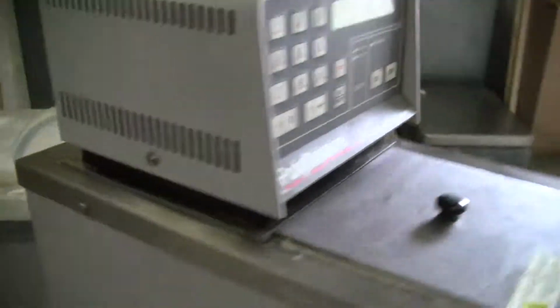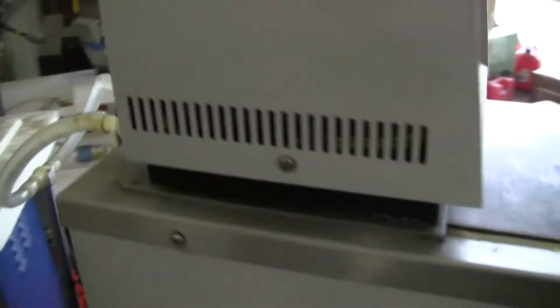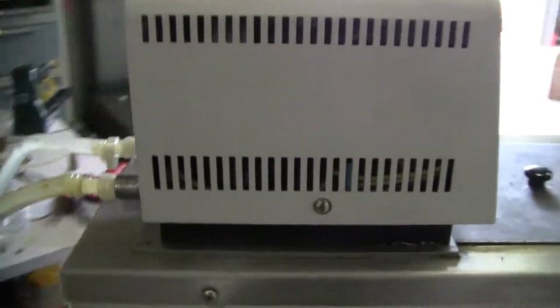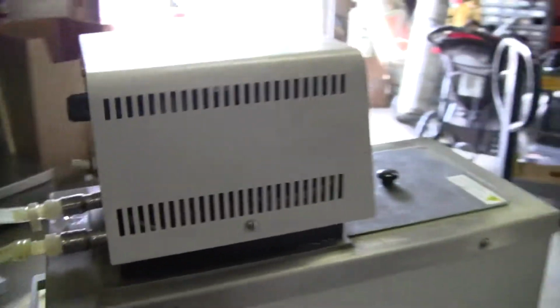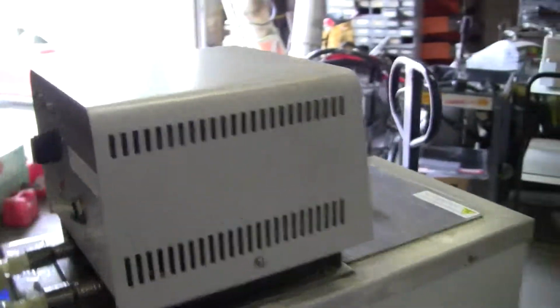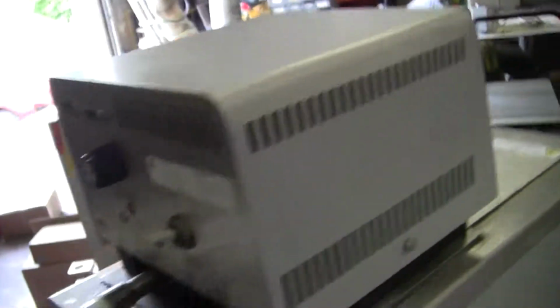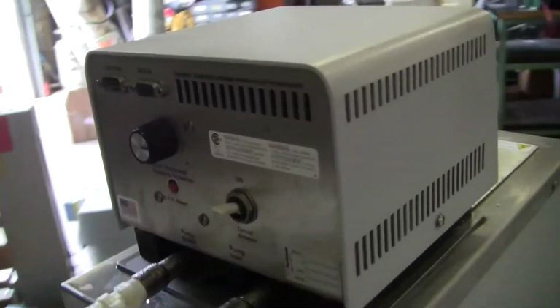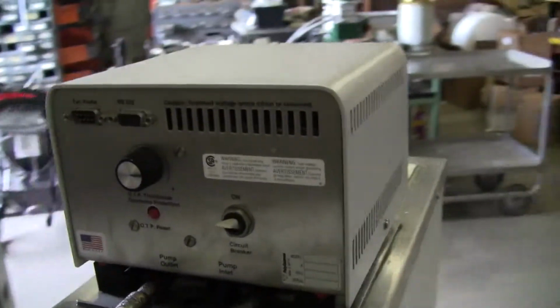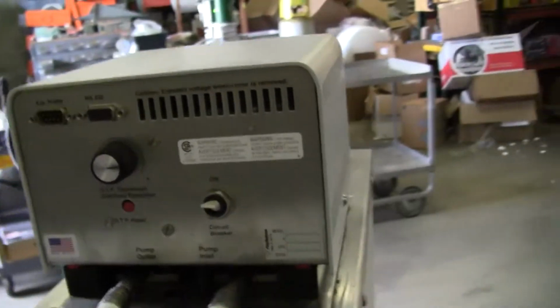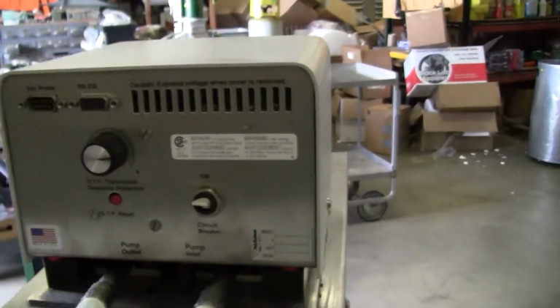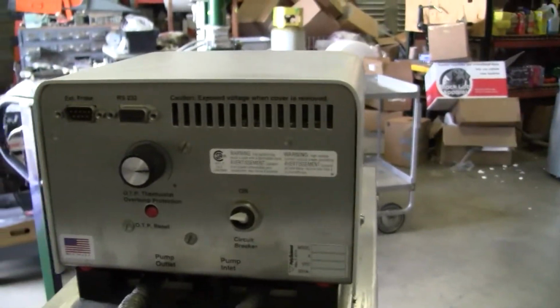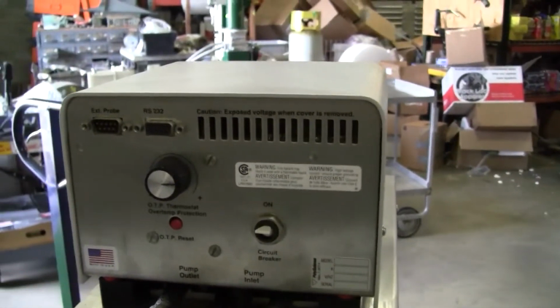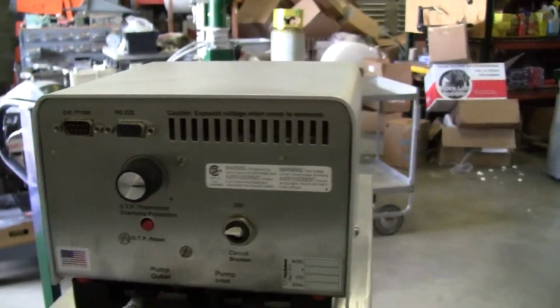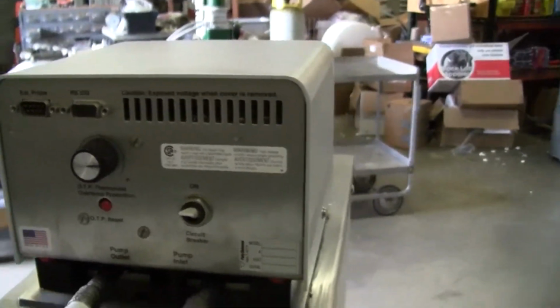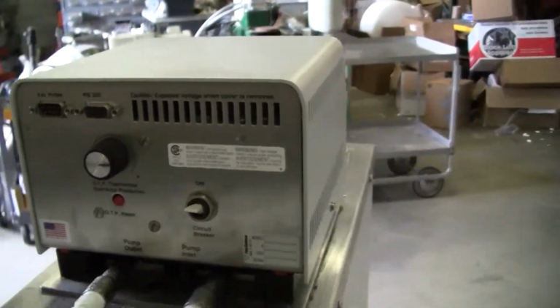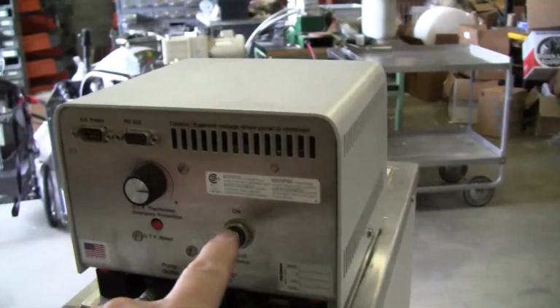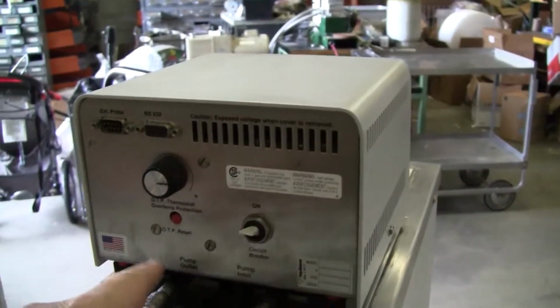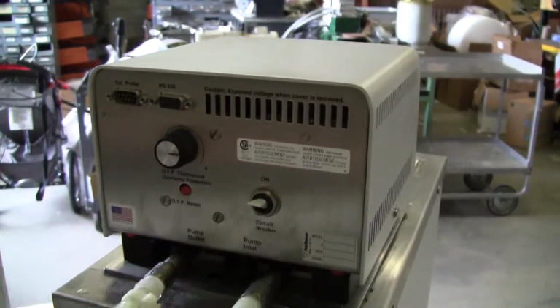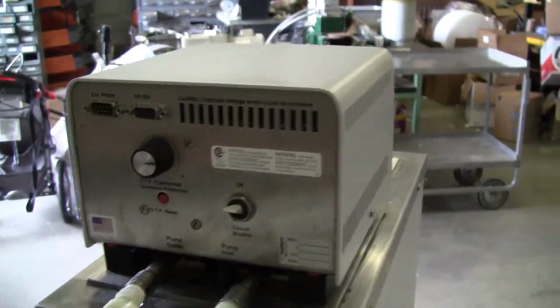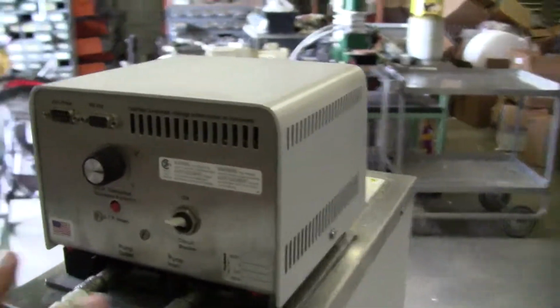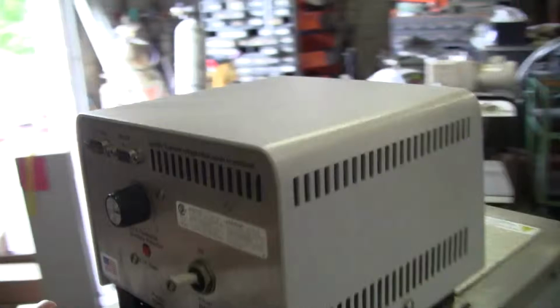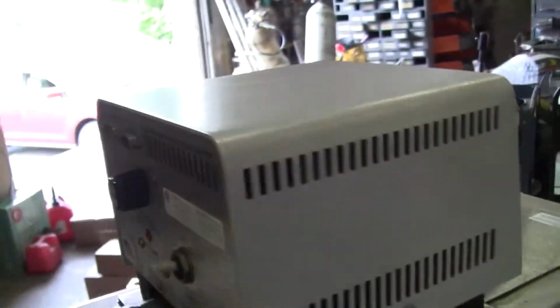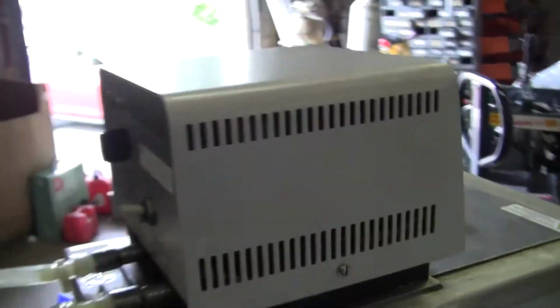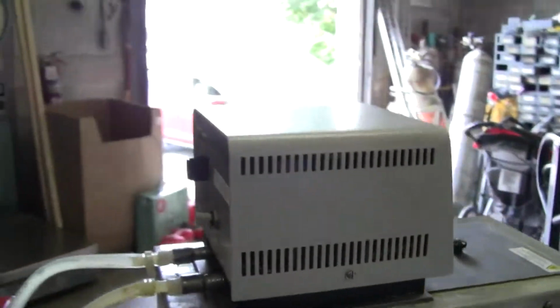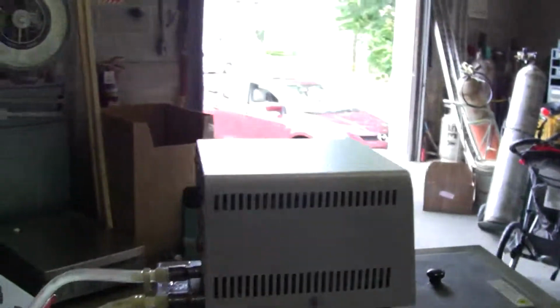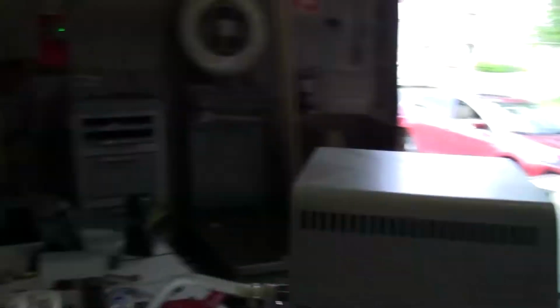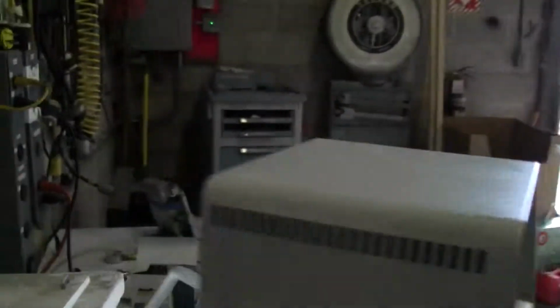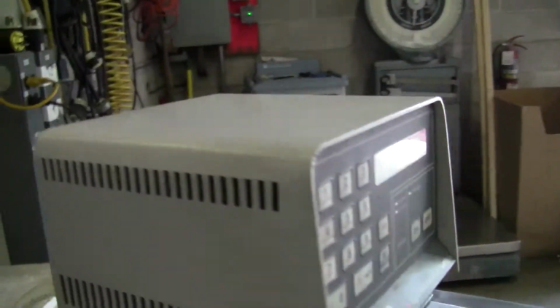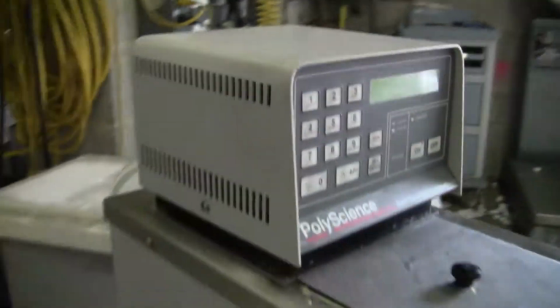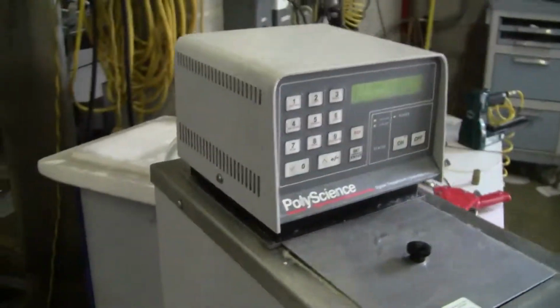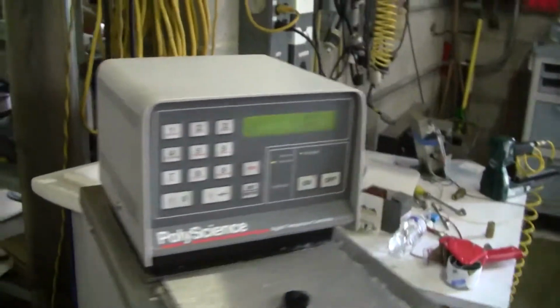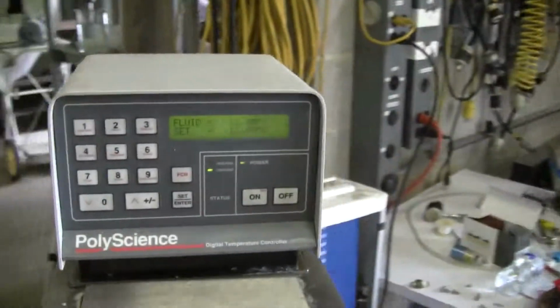This unit runs on 115 volts. Your overtank circuit breaker — you need to supply your own connections. That's our connections and tubing.